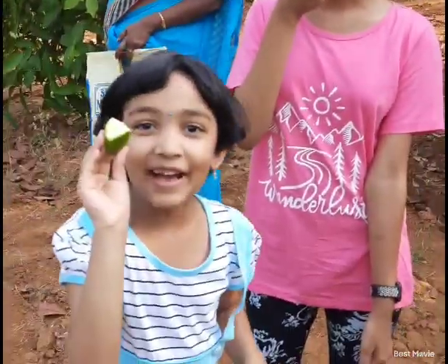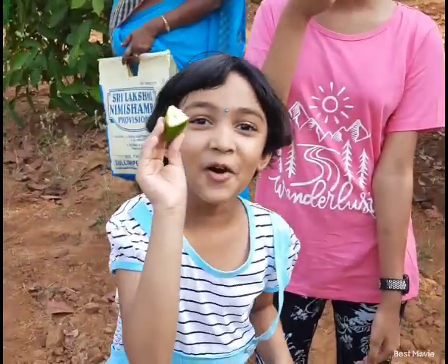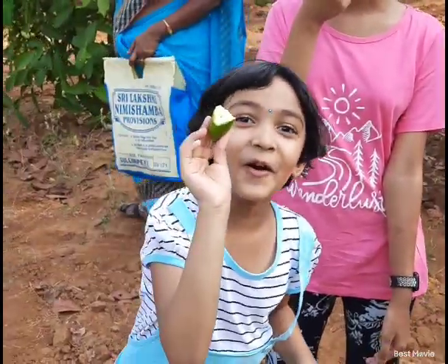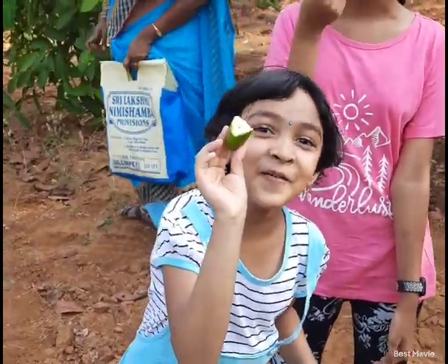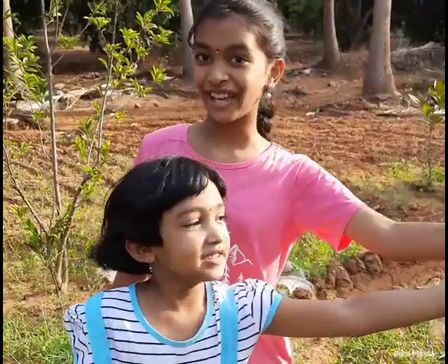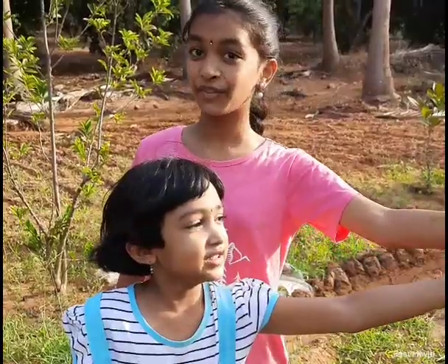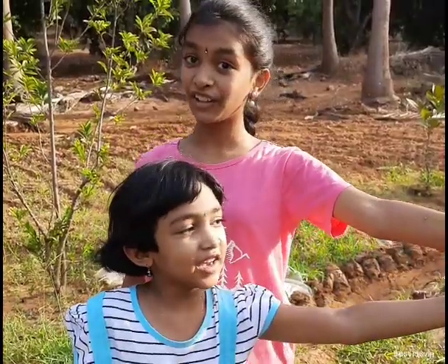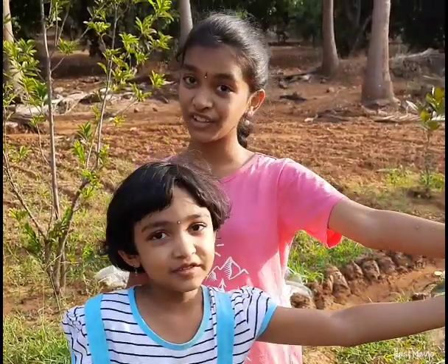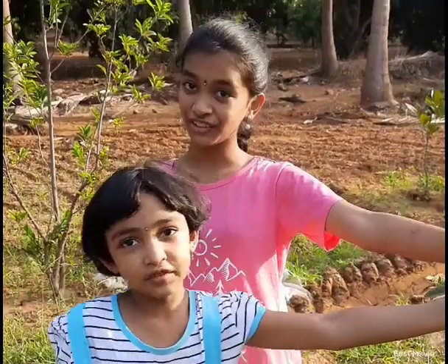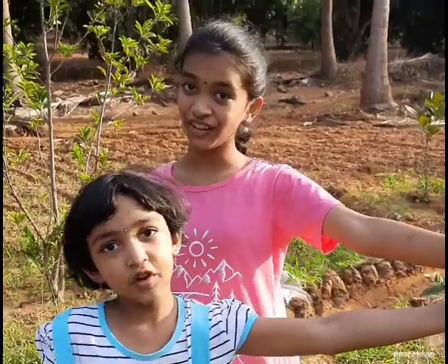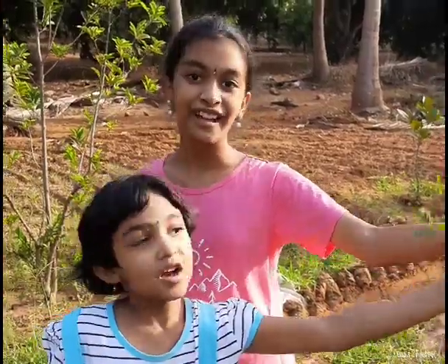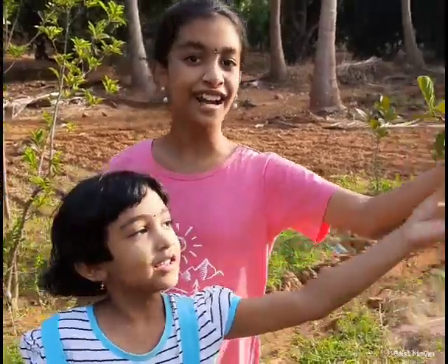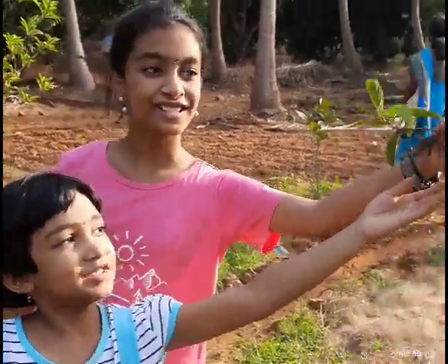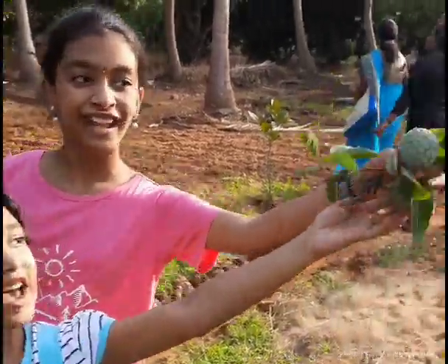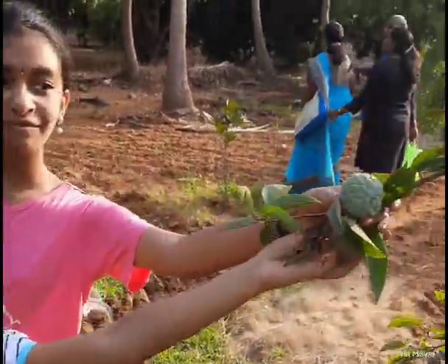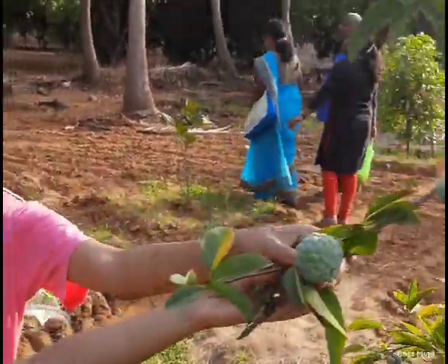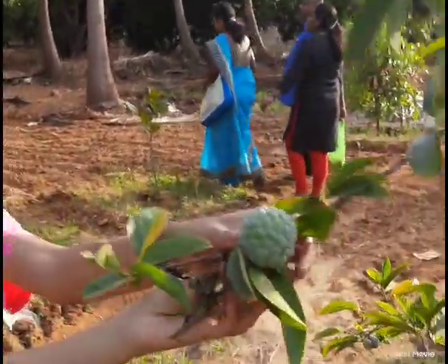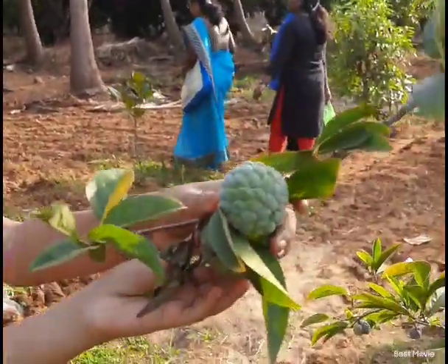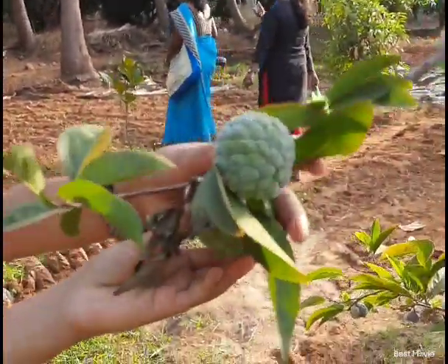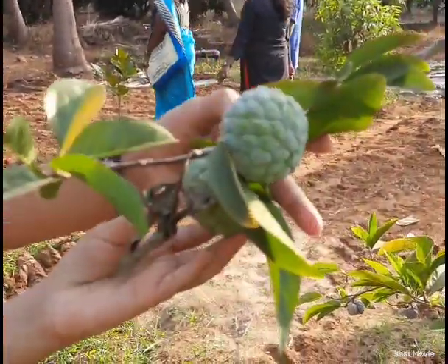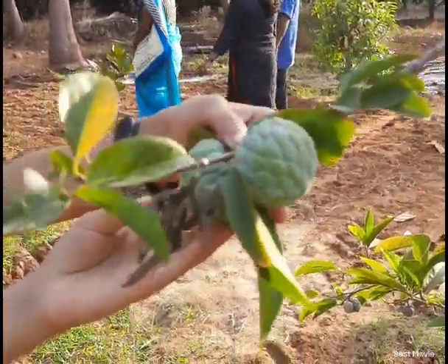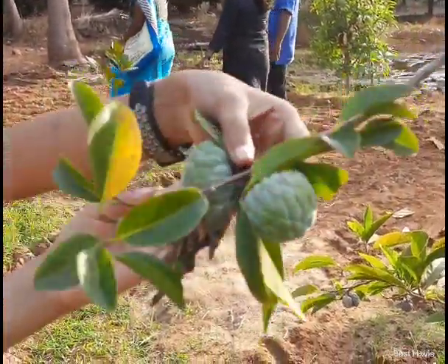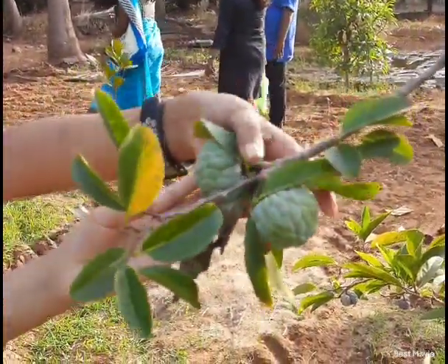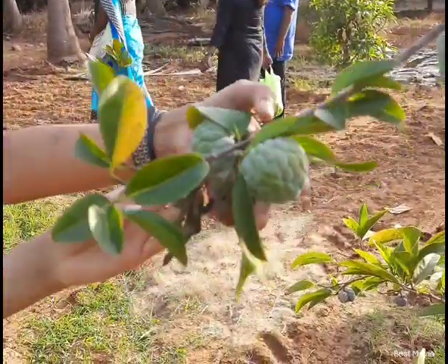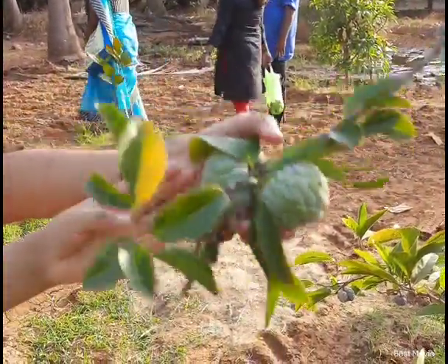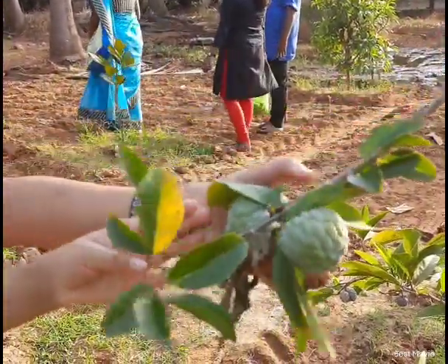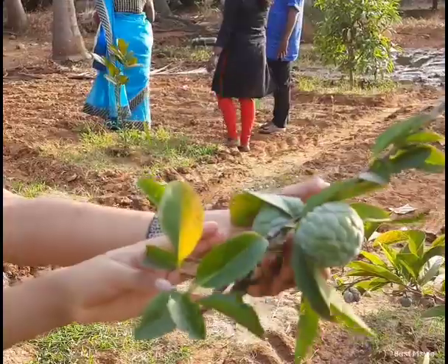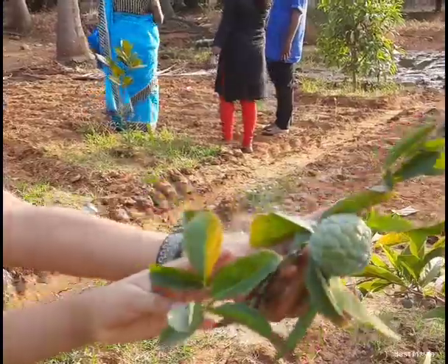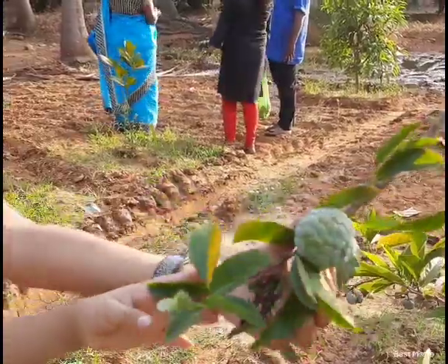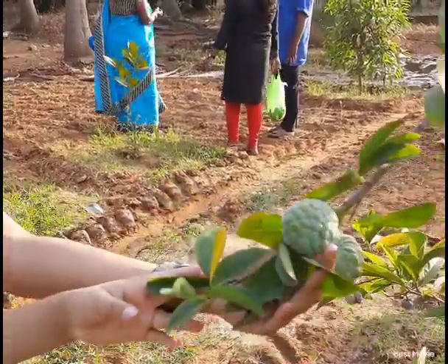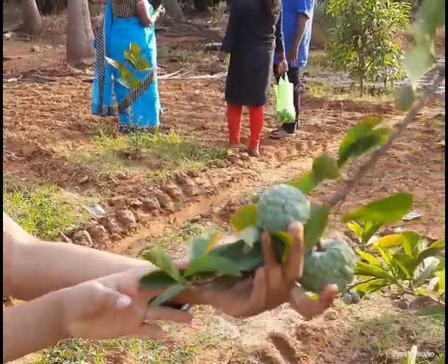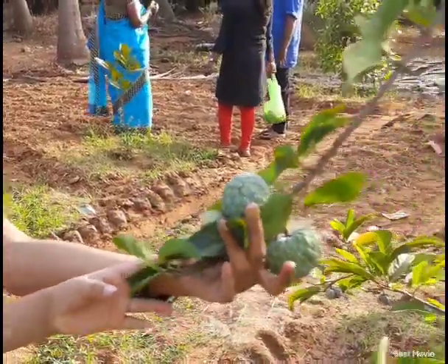Now we are going to show custard apples! These are the small custard apples.